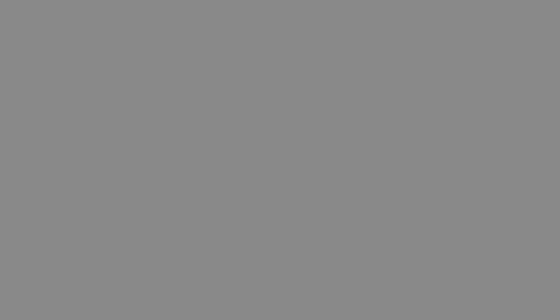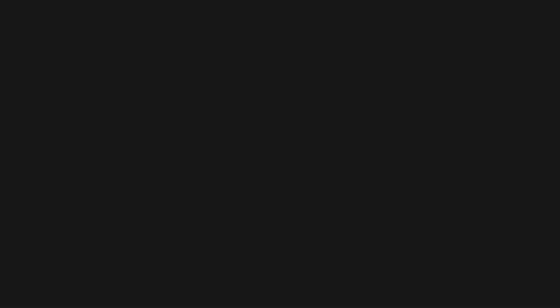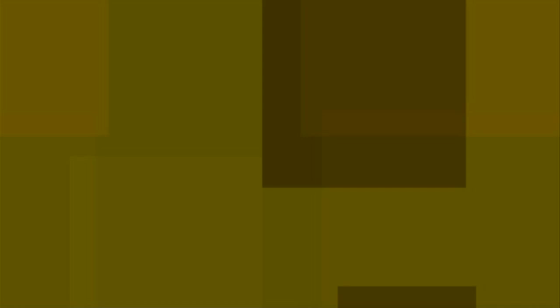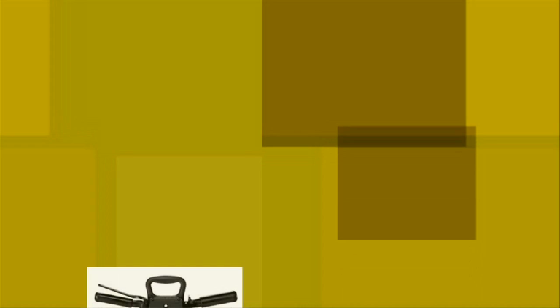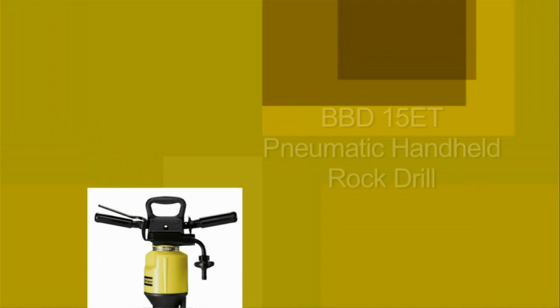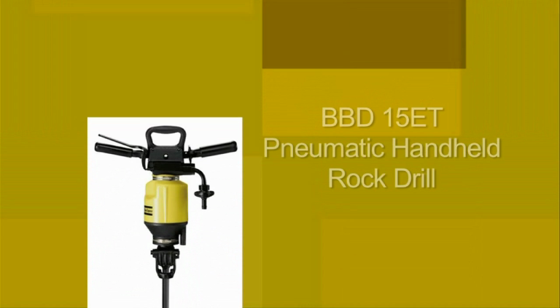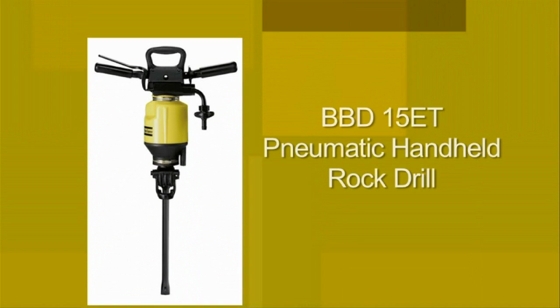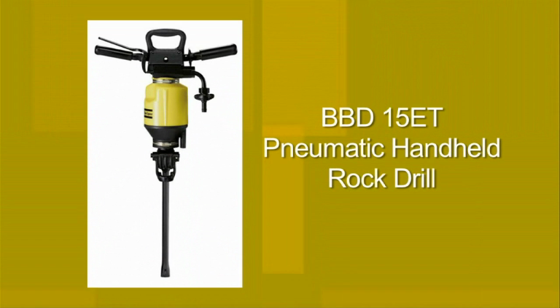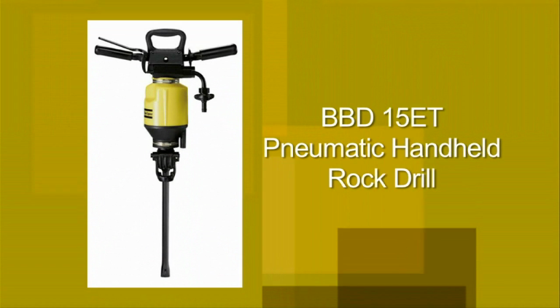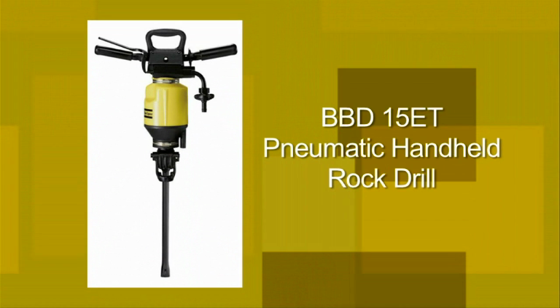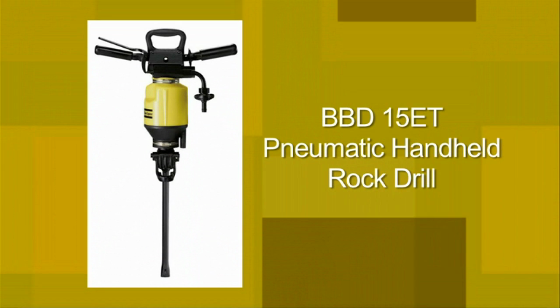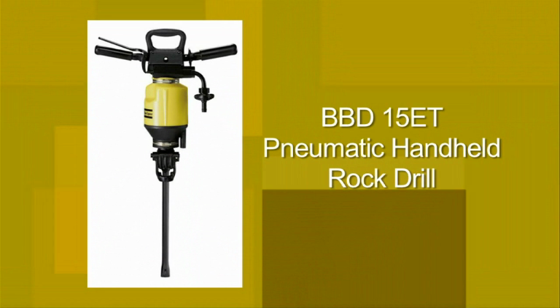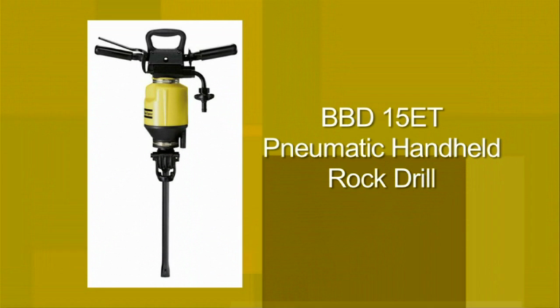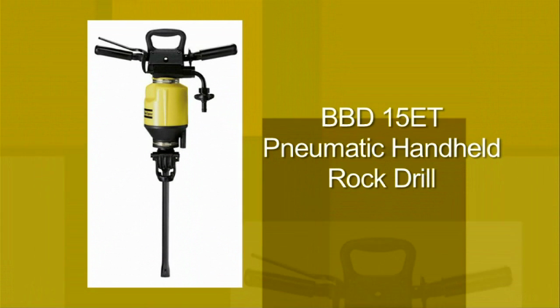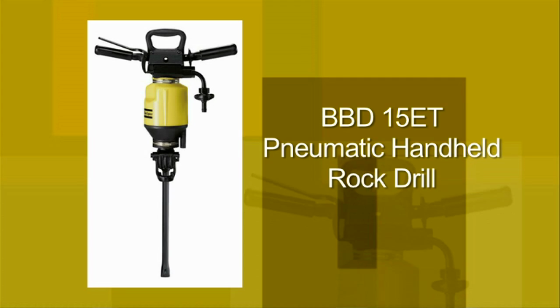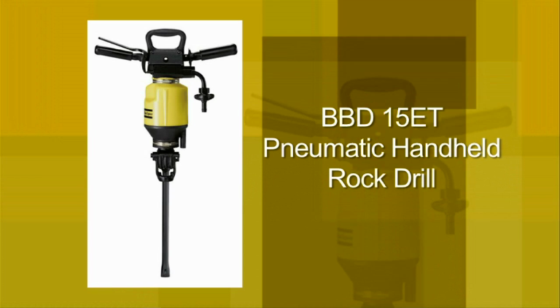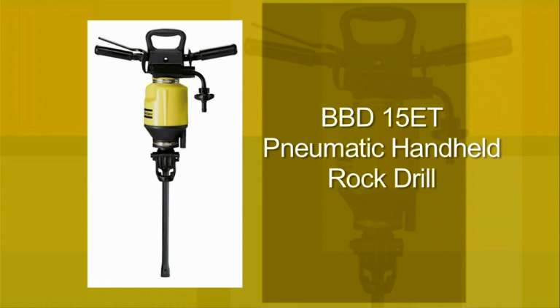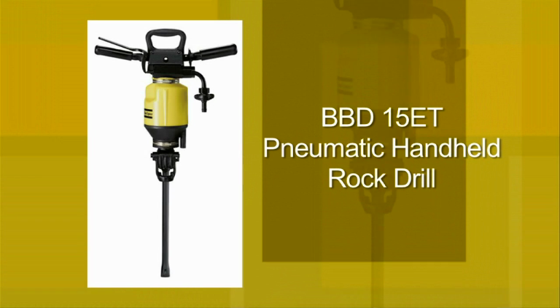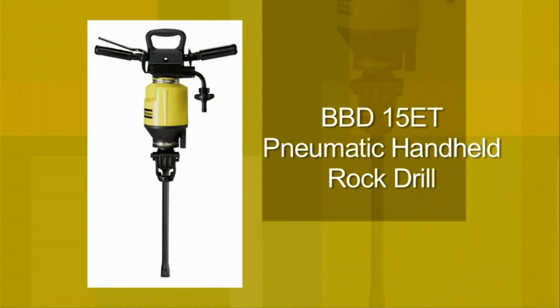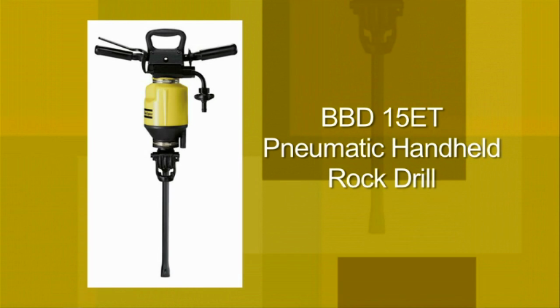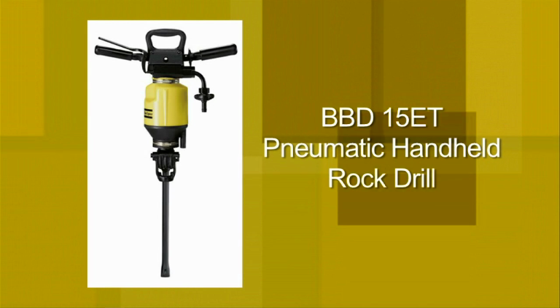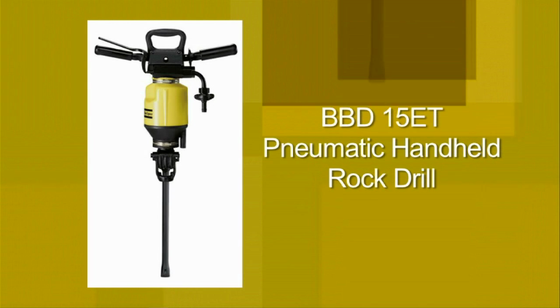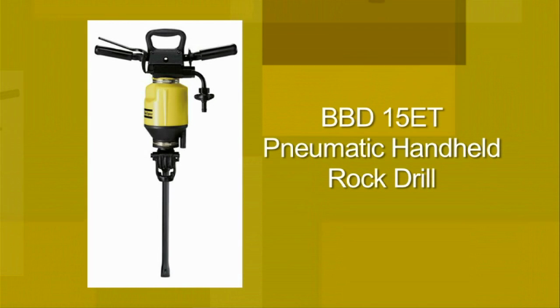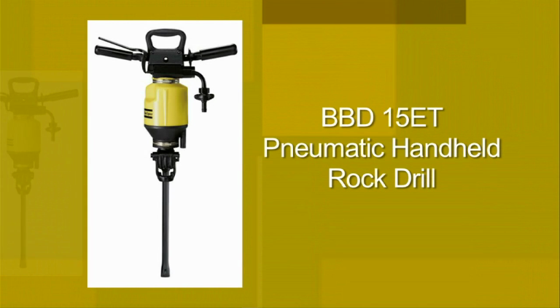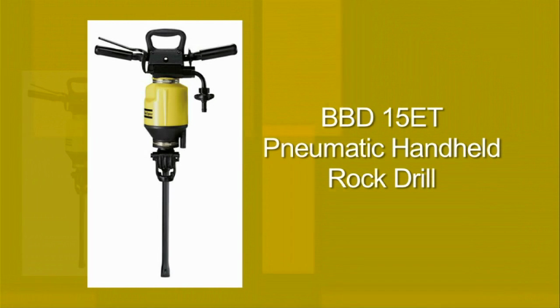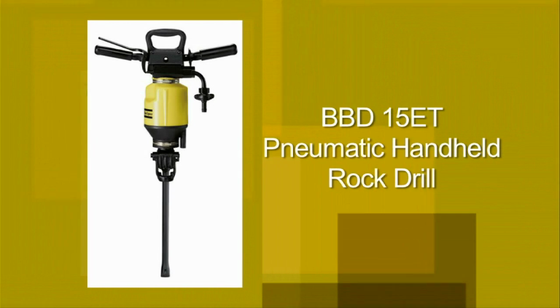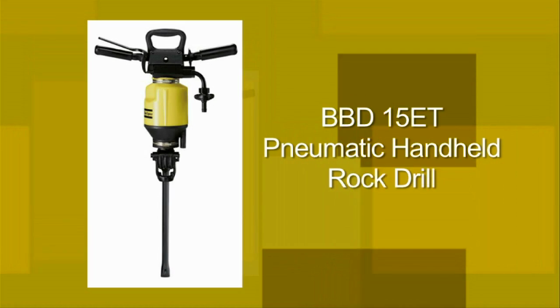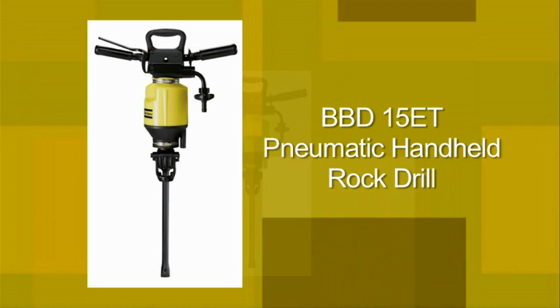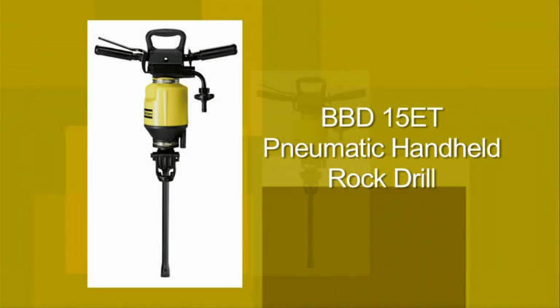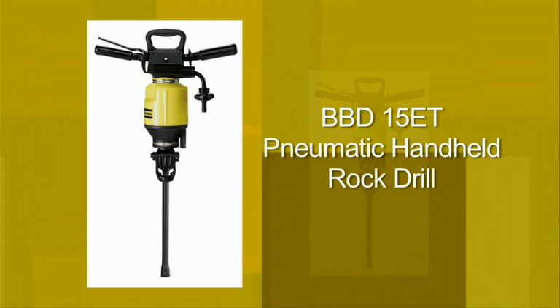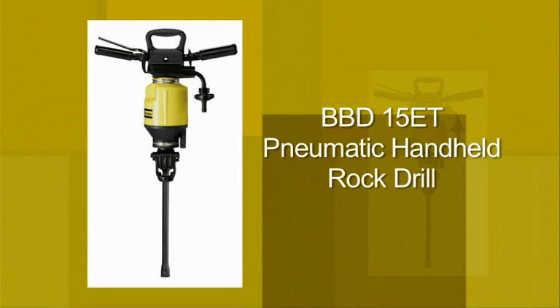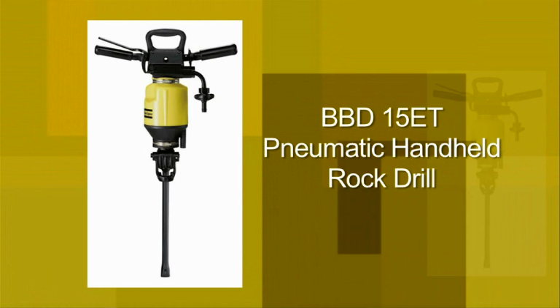The BBD 15 ET rock drill from Atlas Copco. This short video will outline the necessary steps you need to take in order to operate the rock drill to its maximum efficiency.